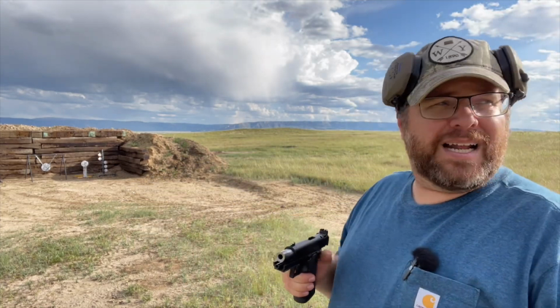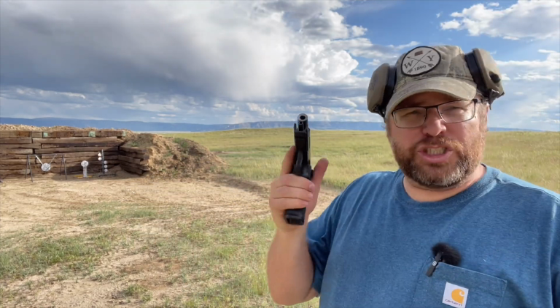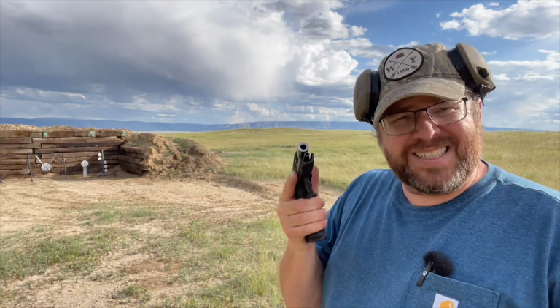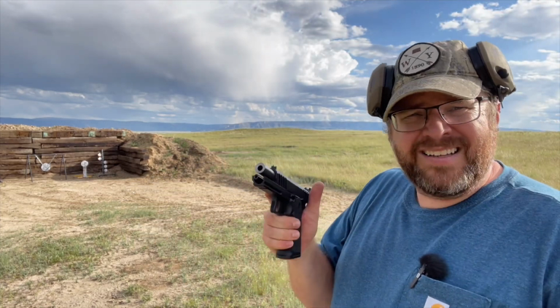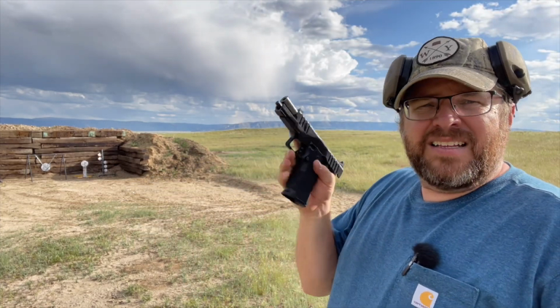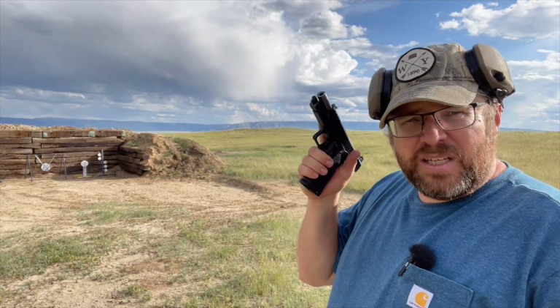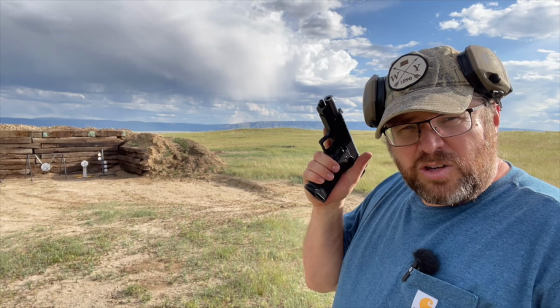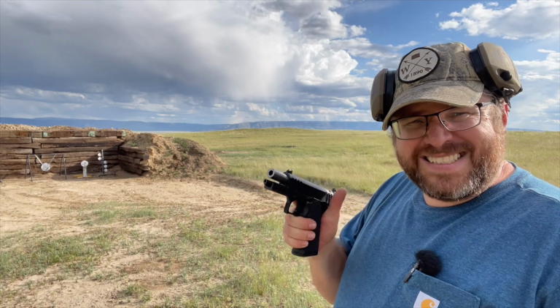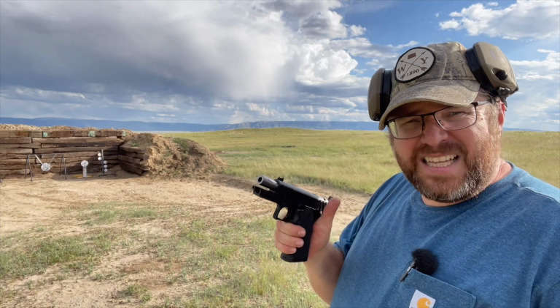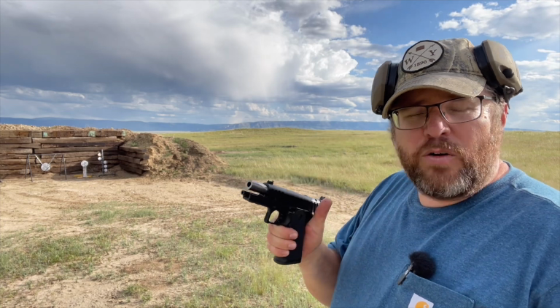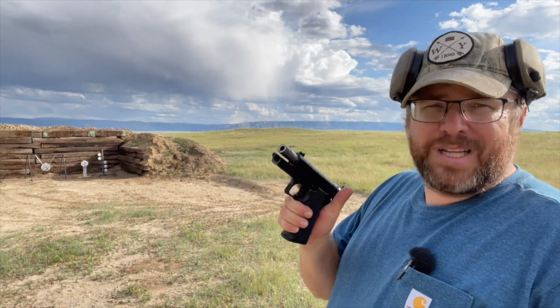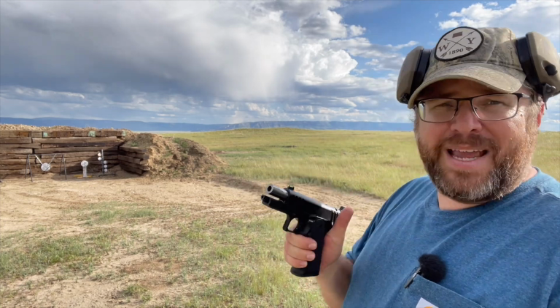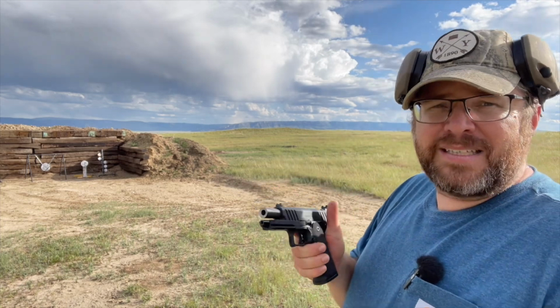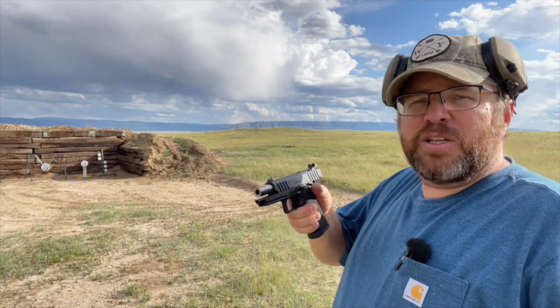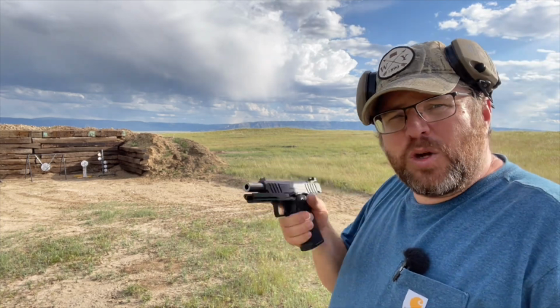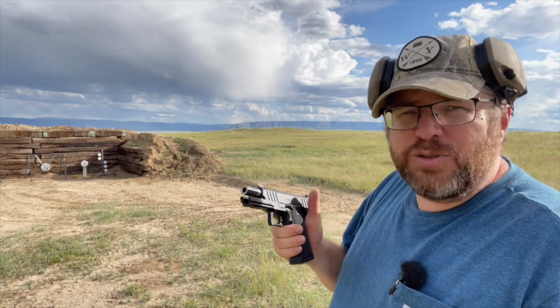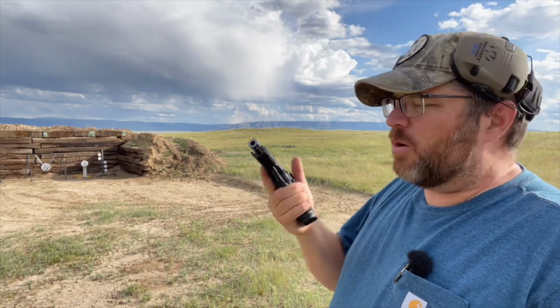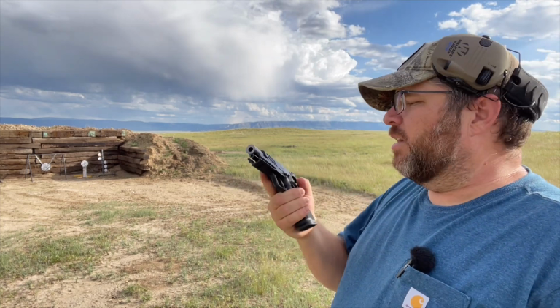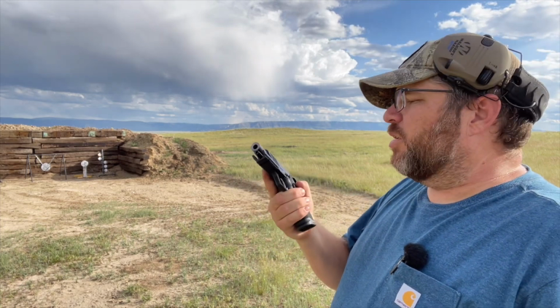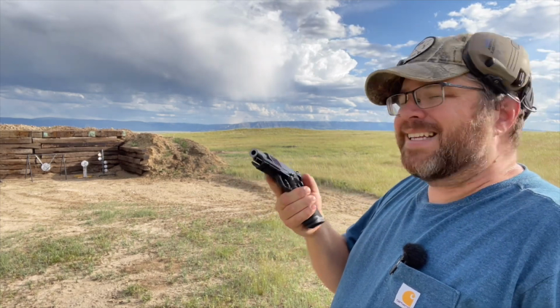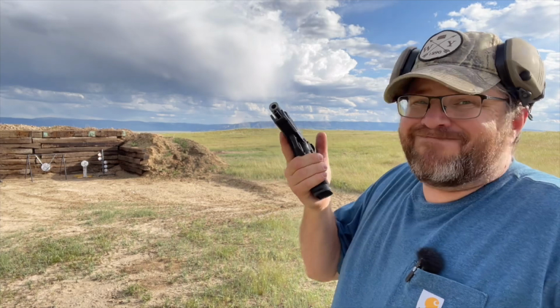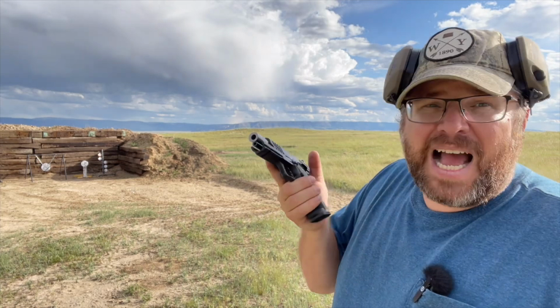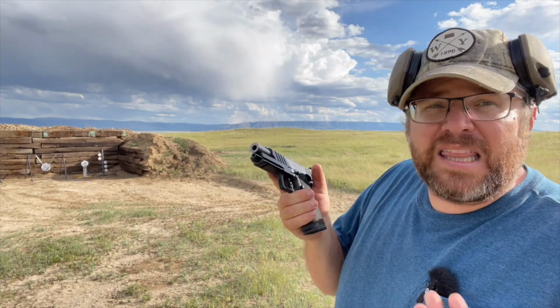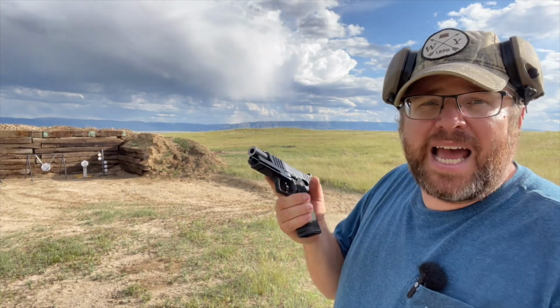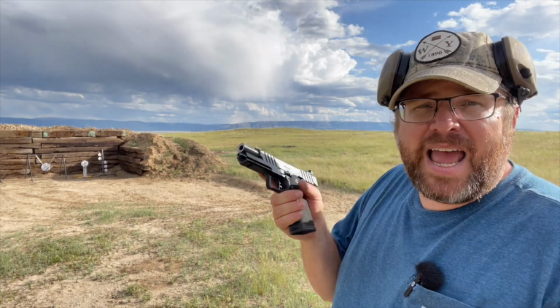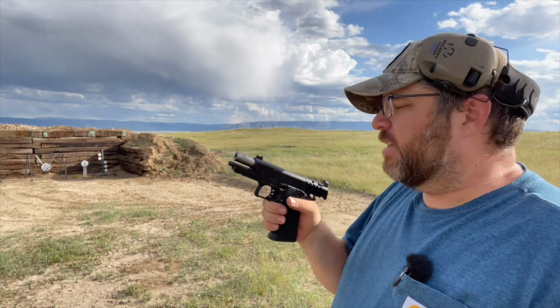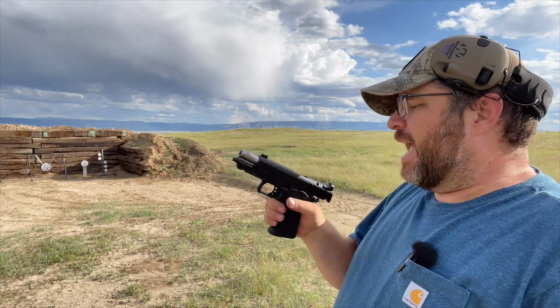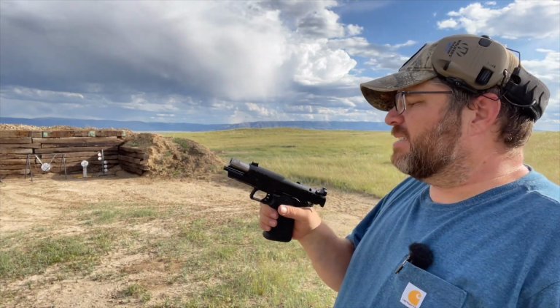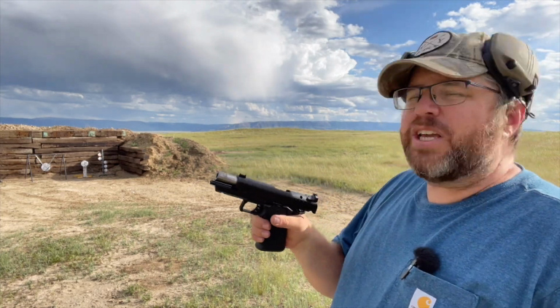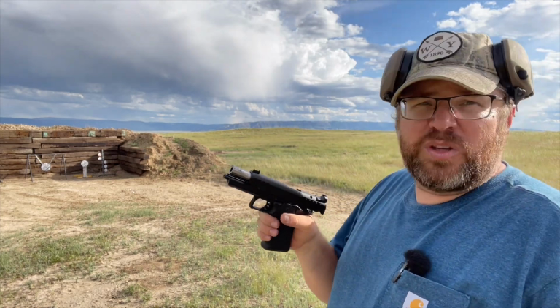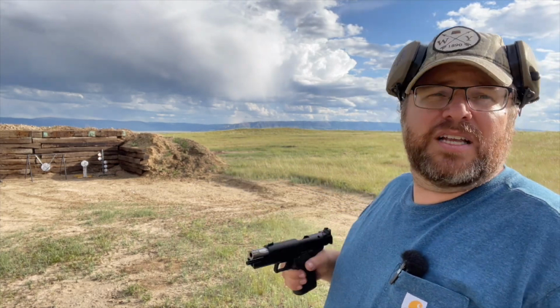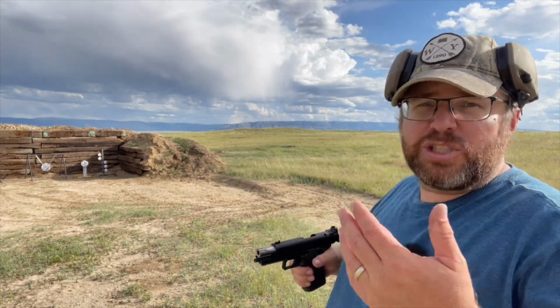I'm going to shoot this gun until it starts to consistently fail due to lack of maintenance, because there have been so many issues out there with these guns. I got lucky — I haven't had a single issue, so we're just going to keep shooting it.